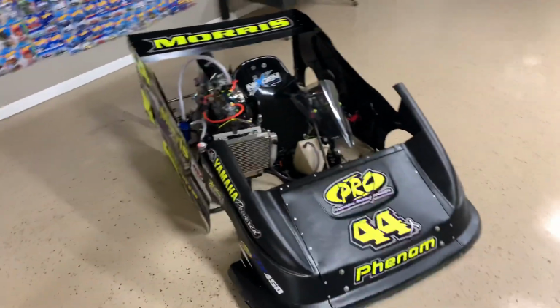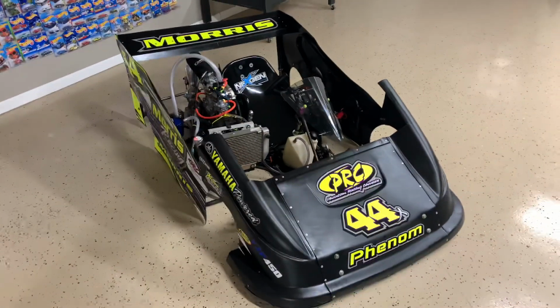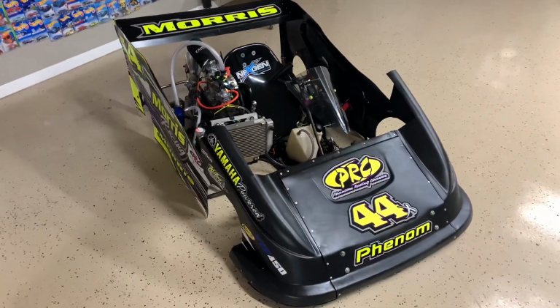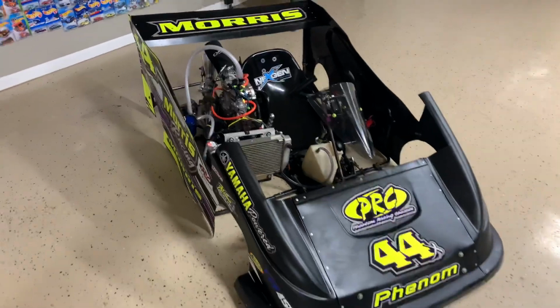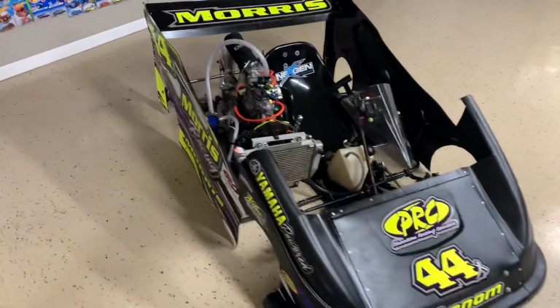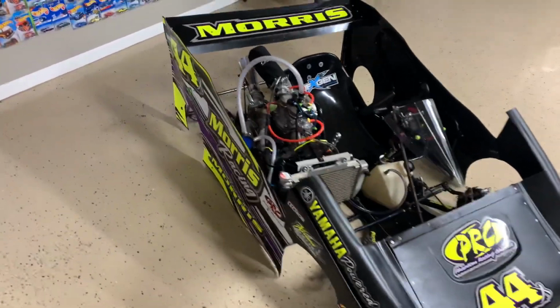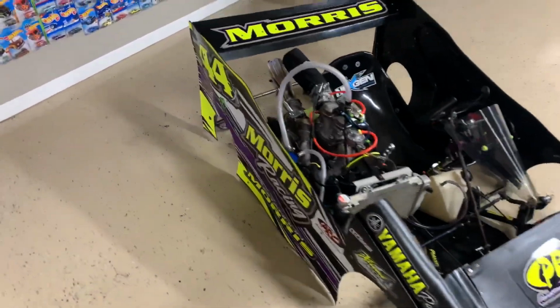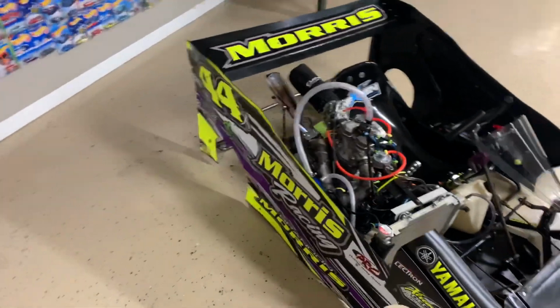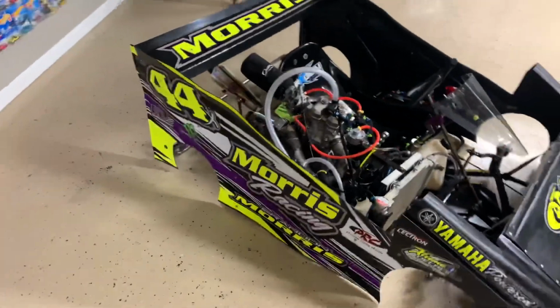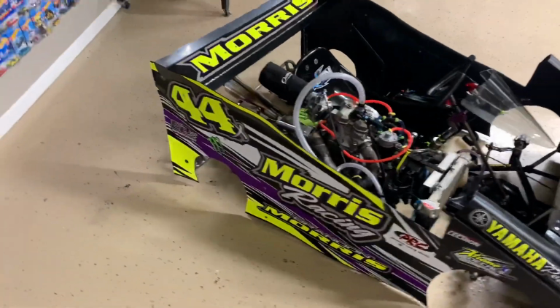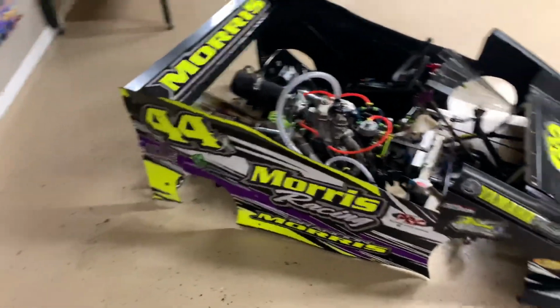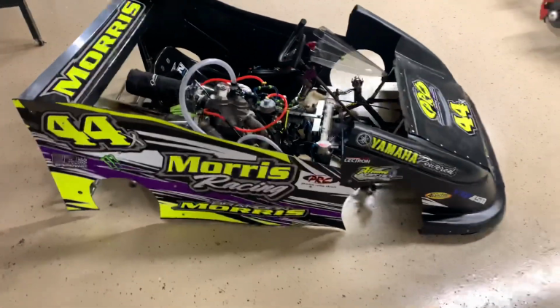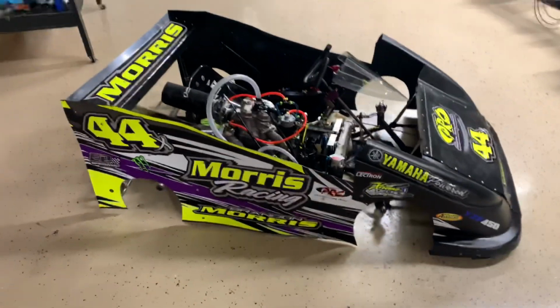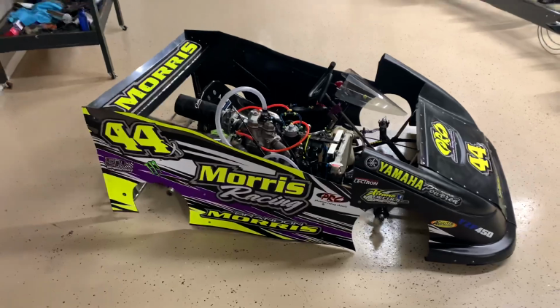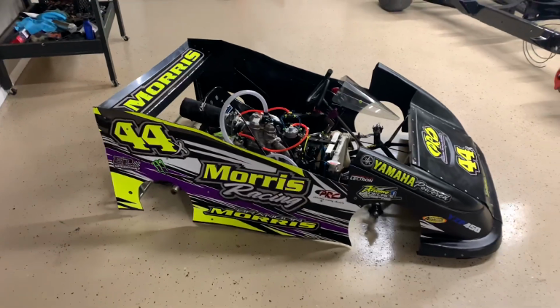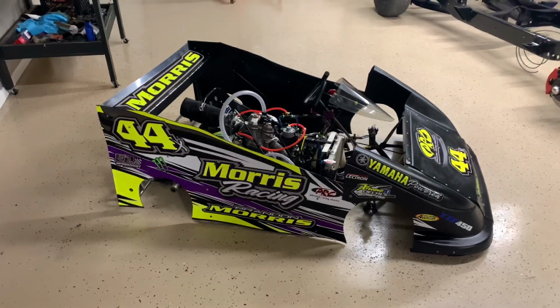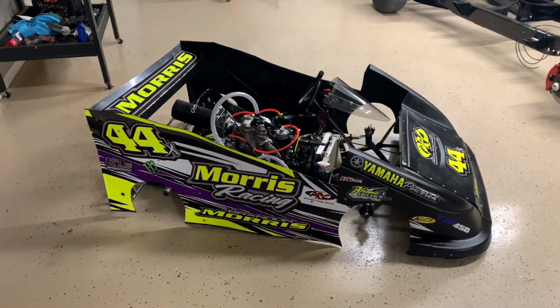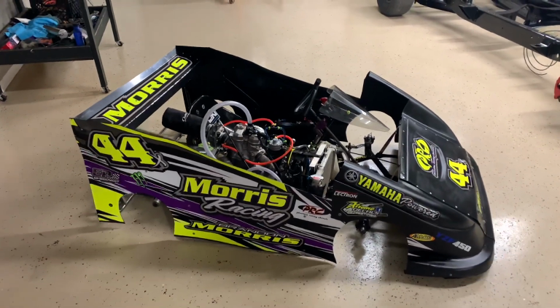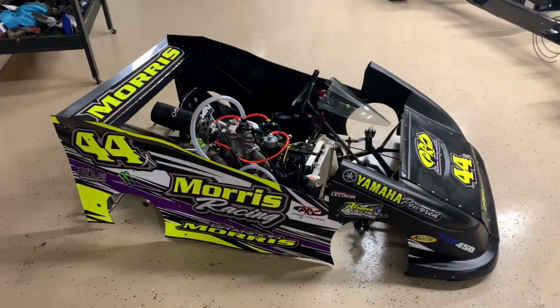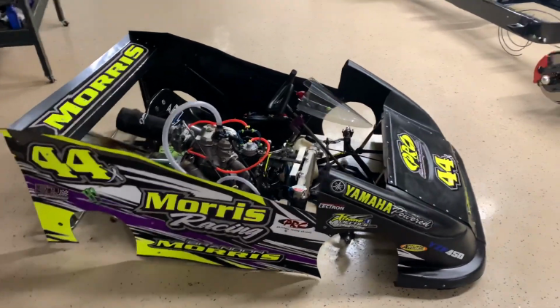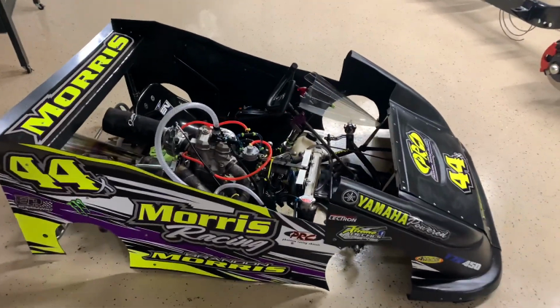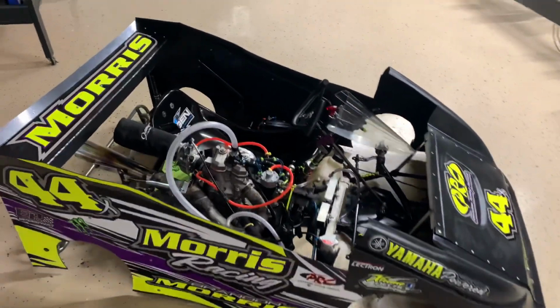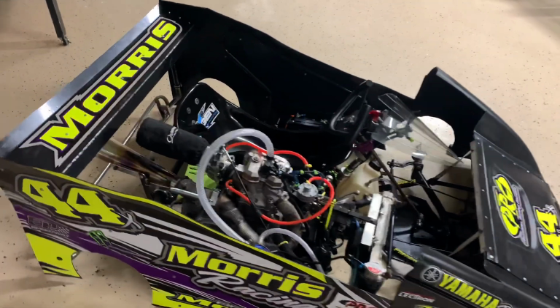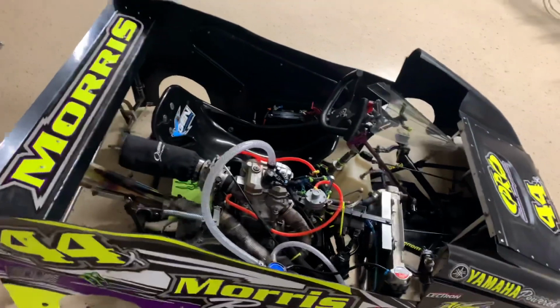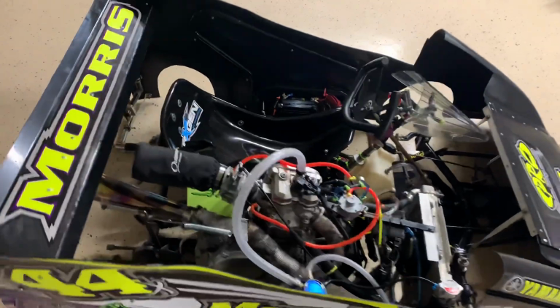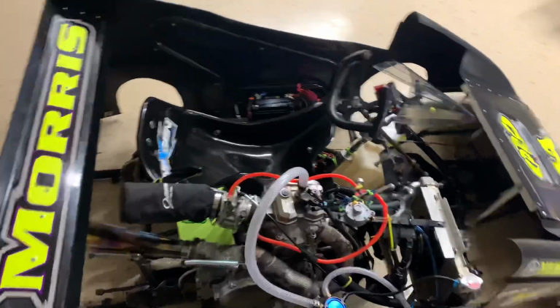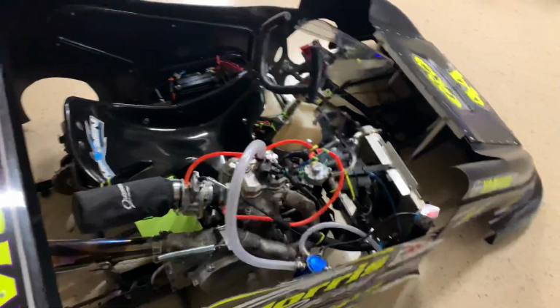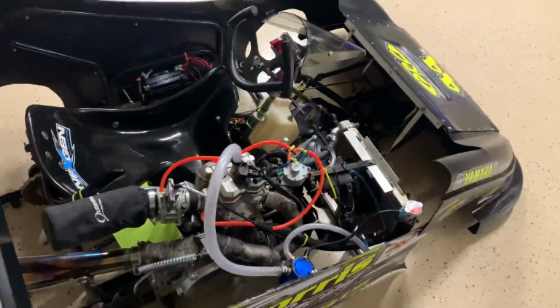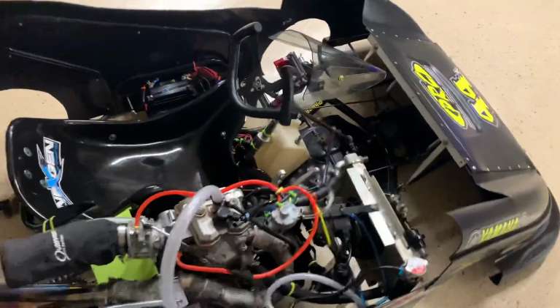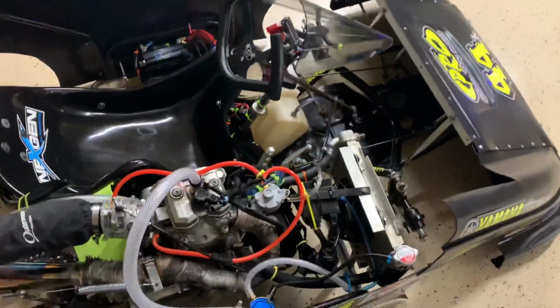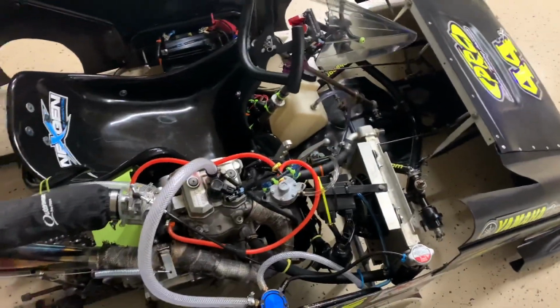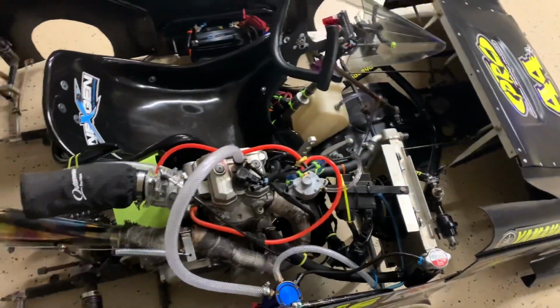Some upcoming upgrades will be a Recluse — I'm gonna do a Recluse clutch pack, probably the 3.0 EXP. It's liquid cooled and does have a cooling fan in there as well.